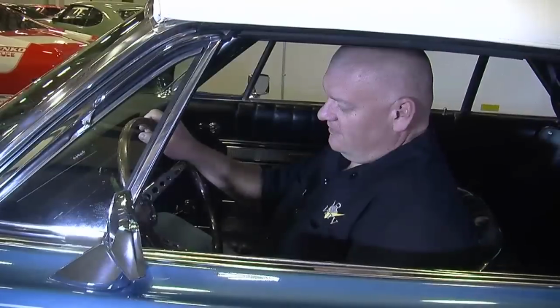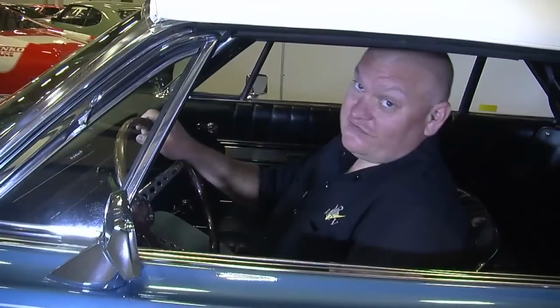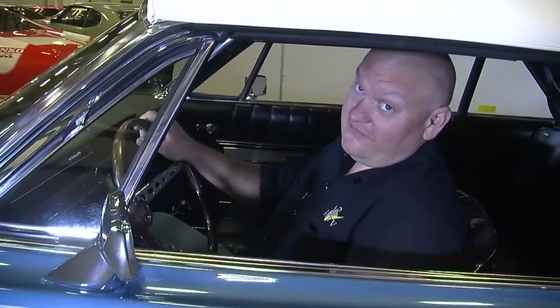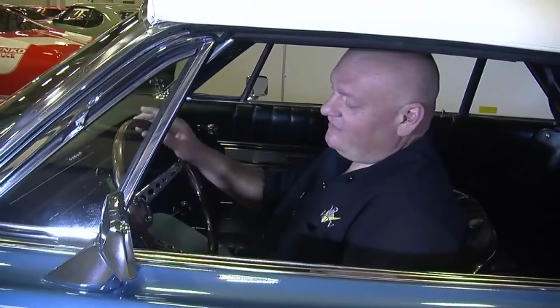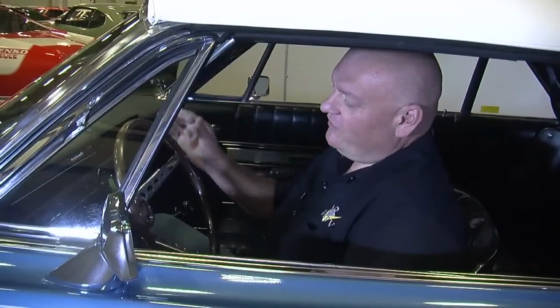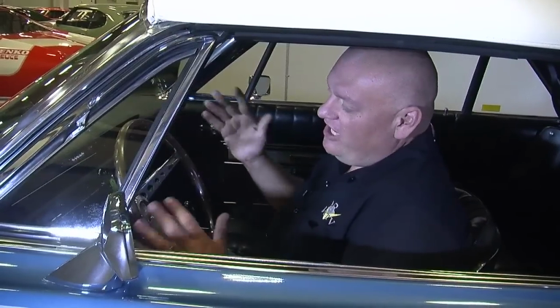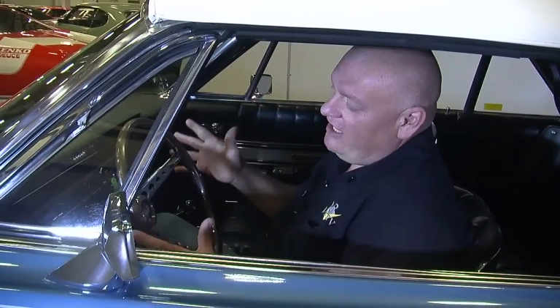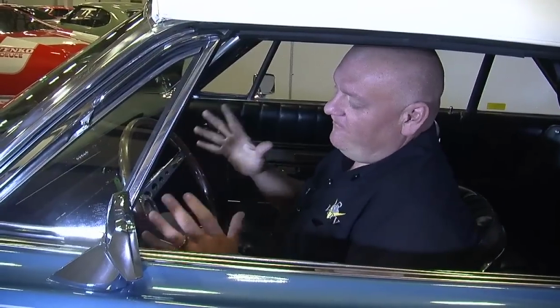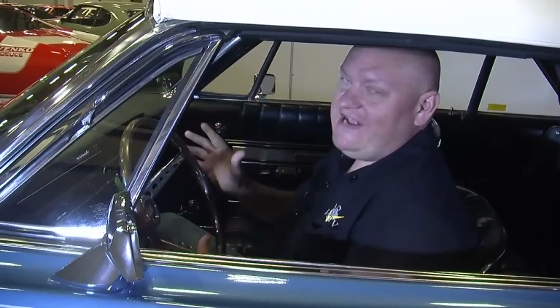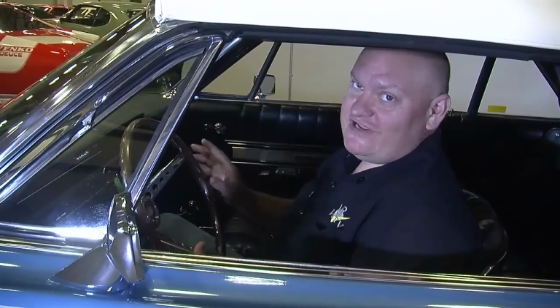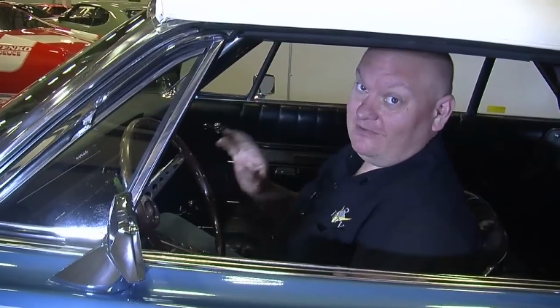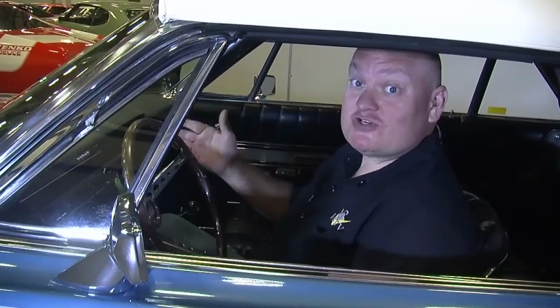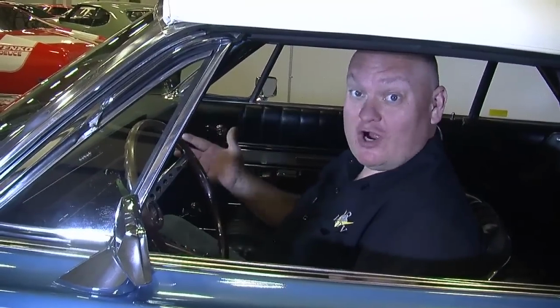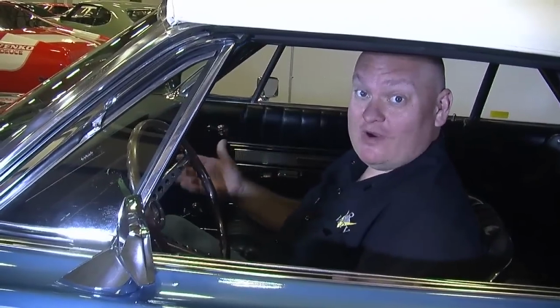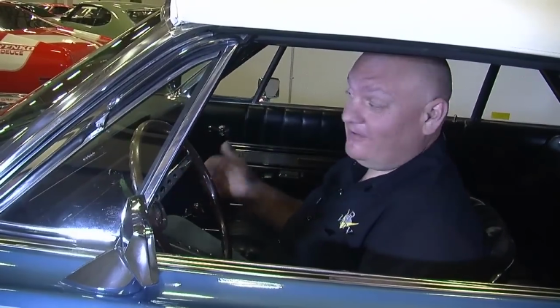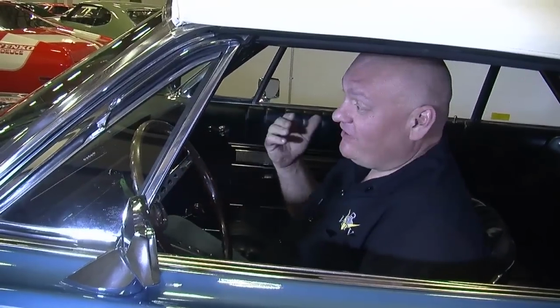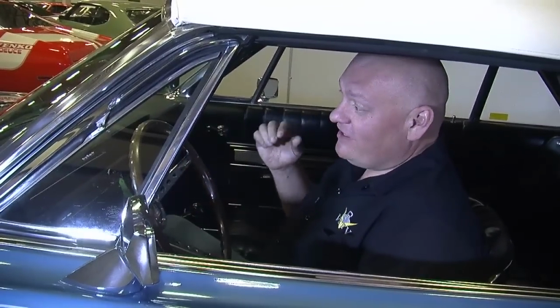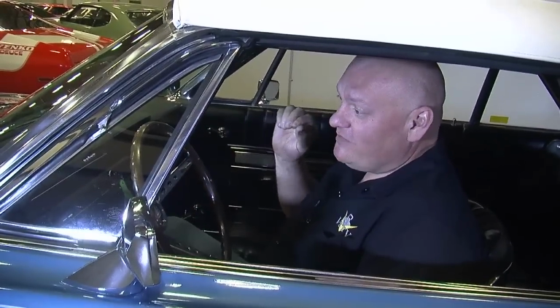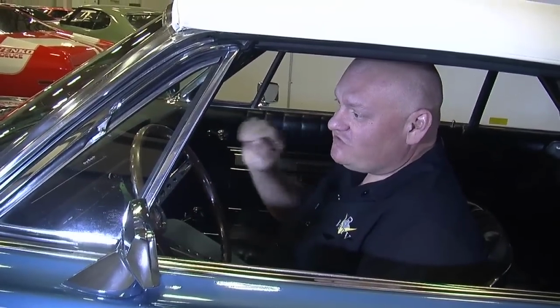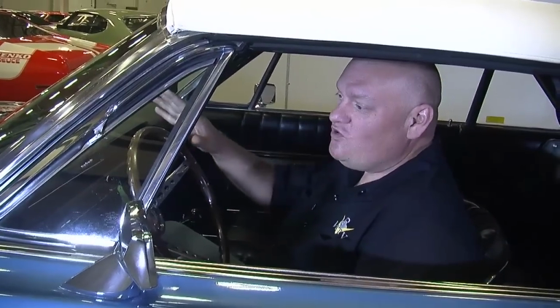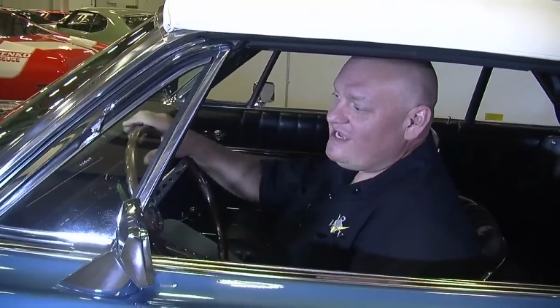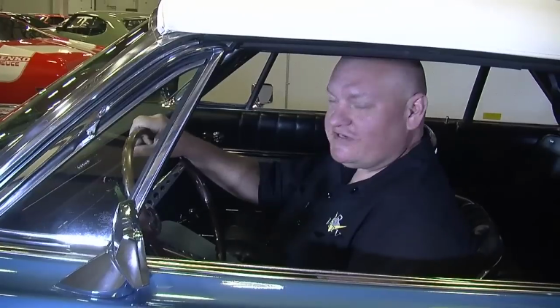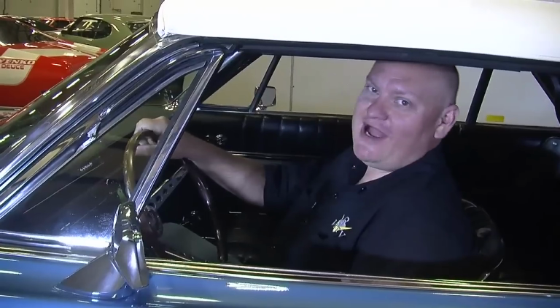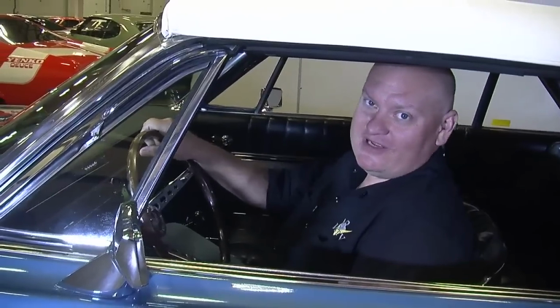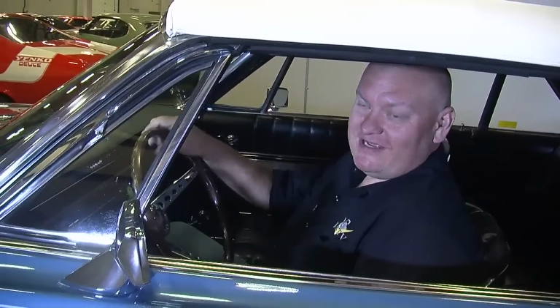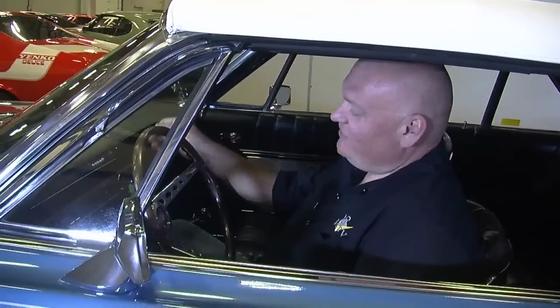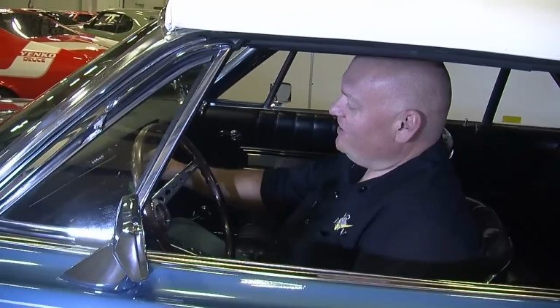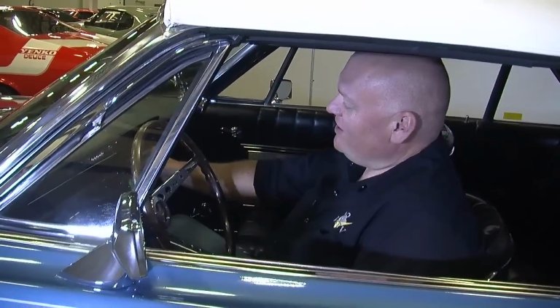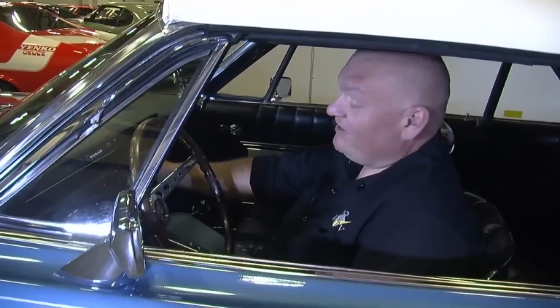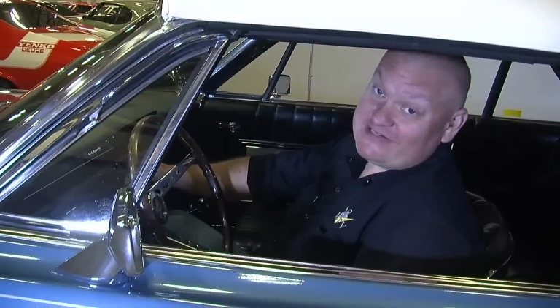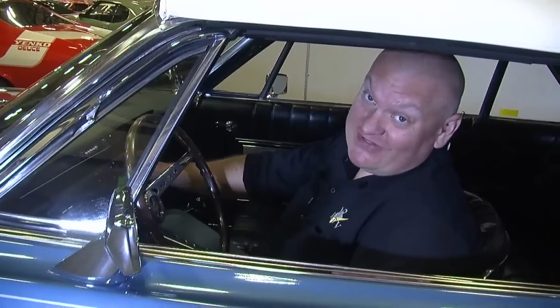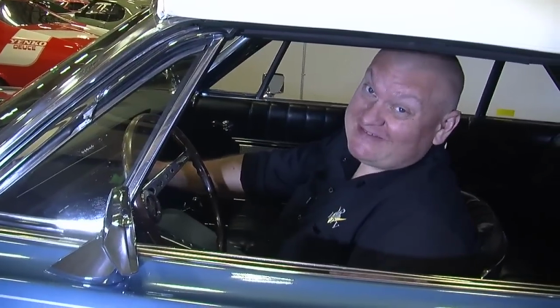I just love the fact that this is a big, fancy, luxury car. It looks like it's going to be as smooth as a cloud — until you start it up and it sounds like this.